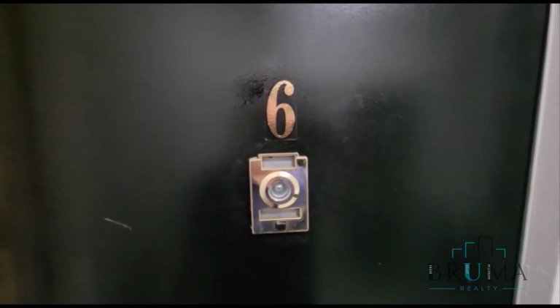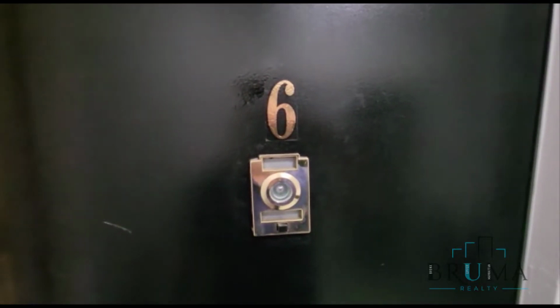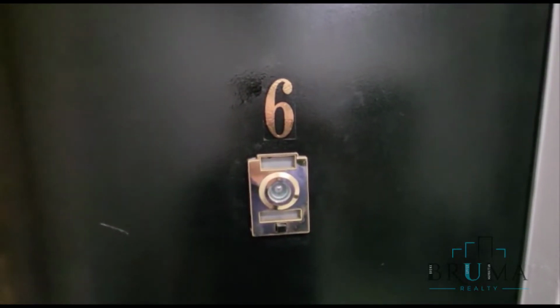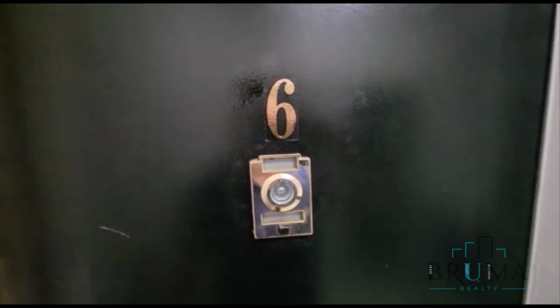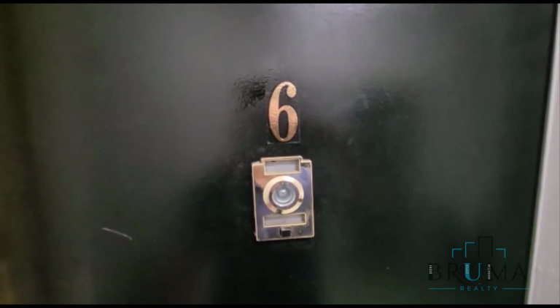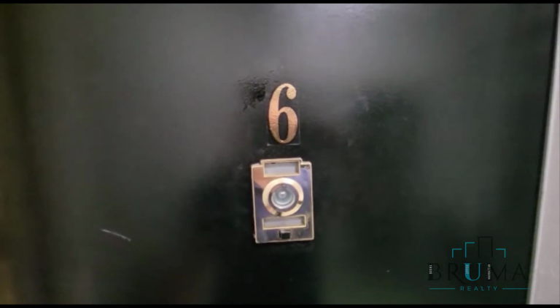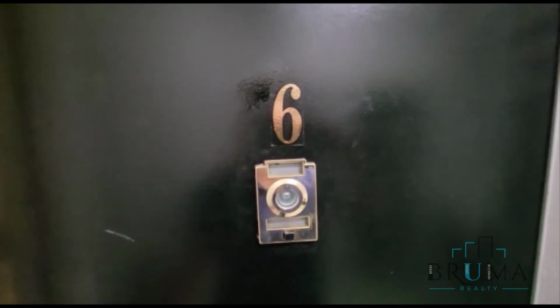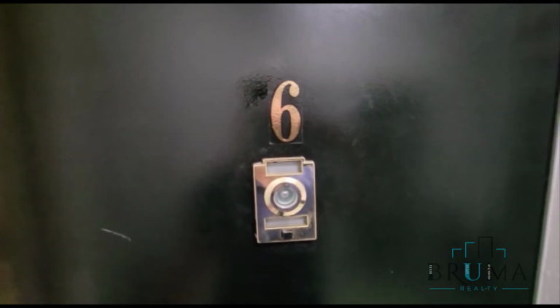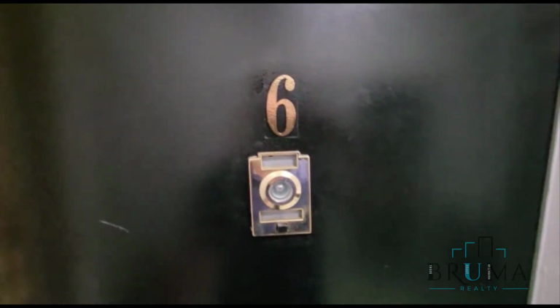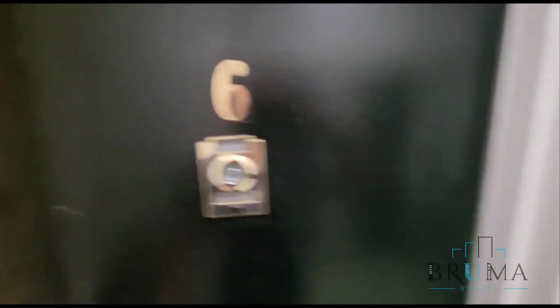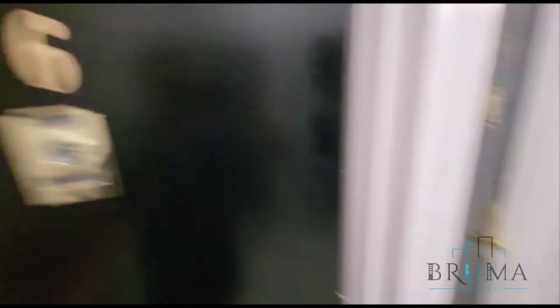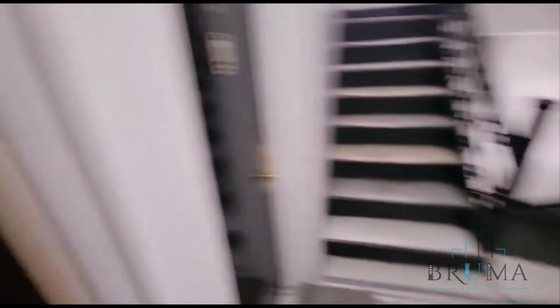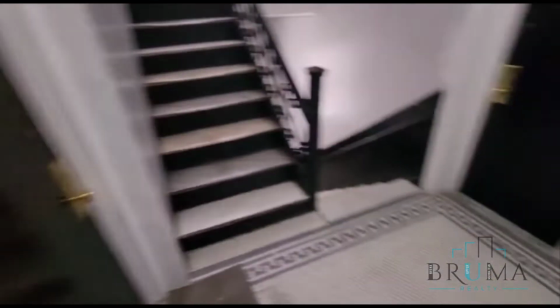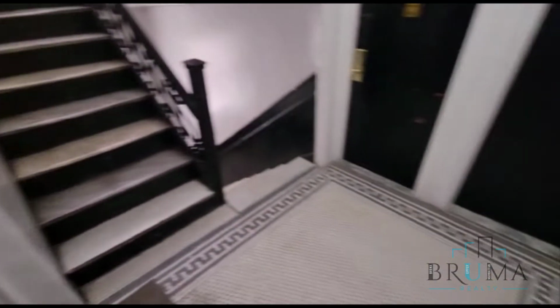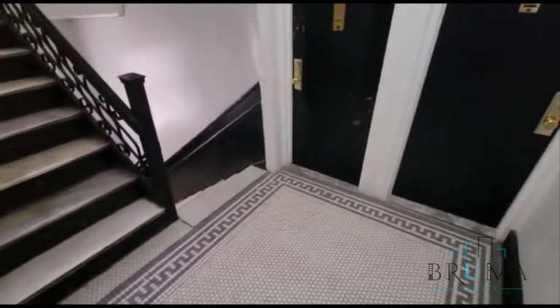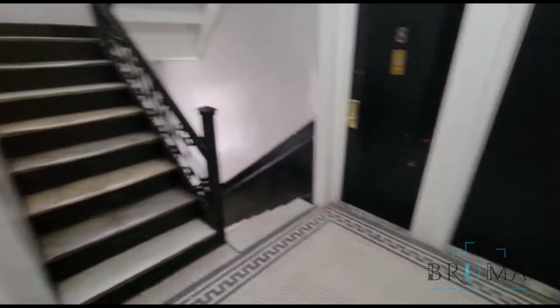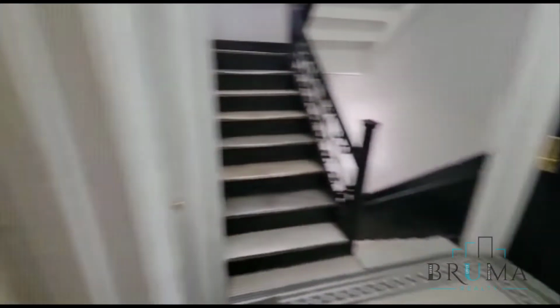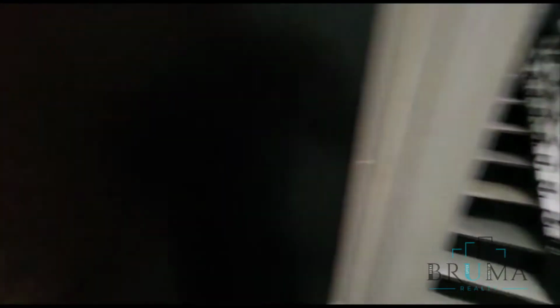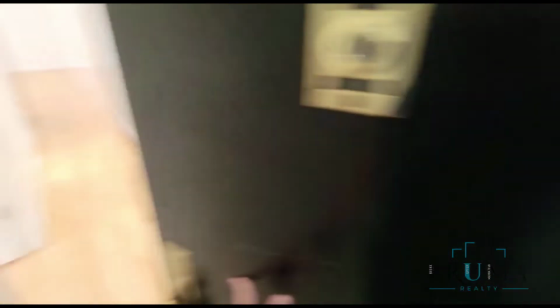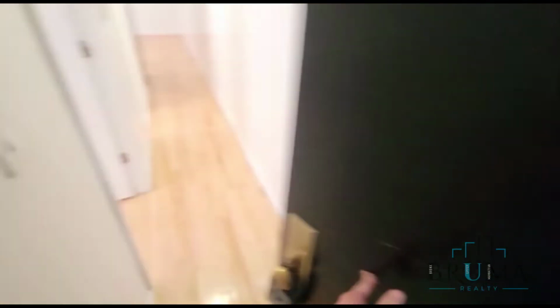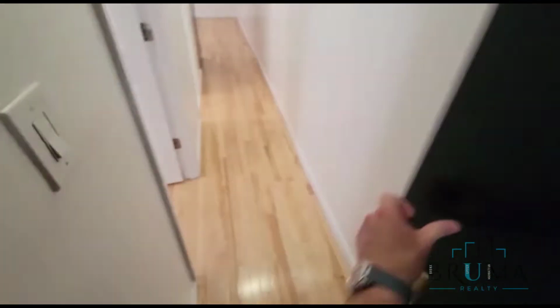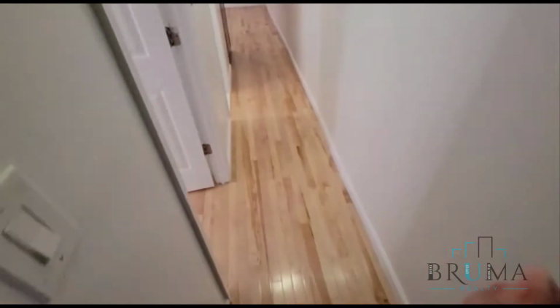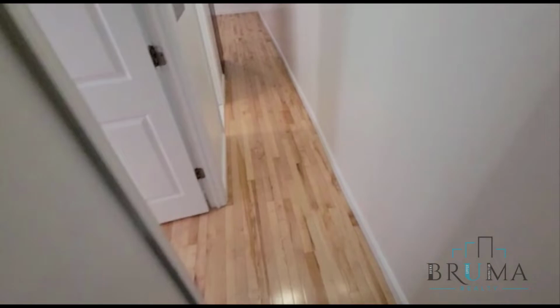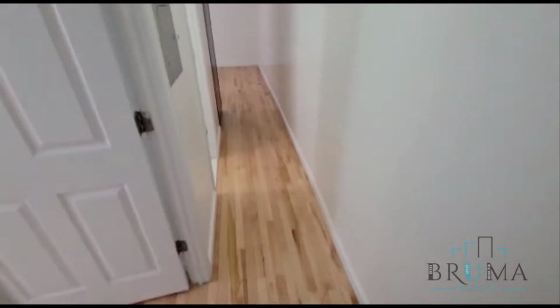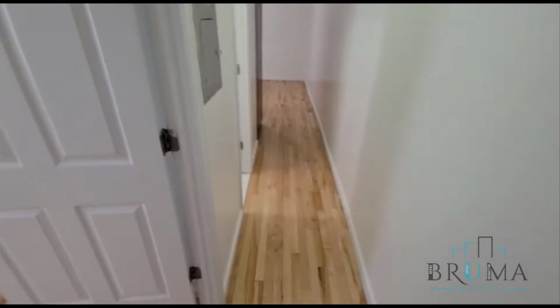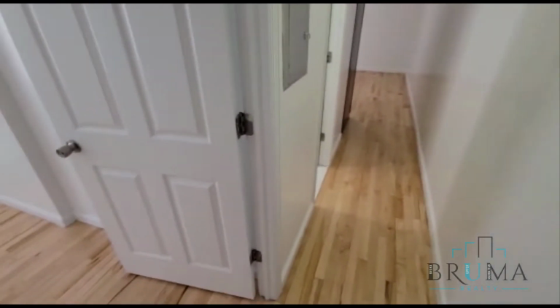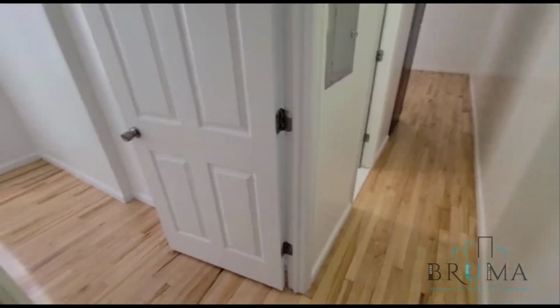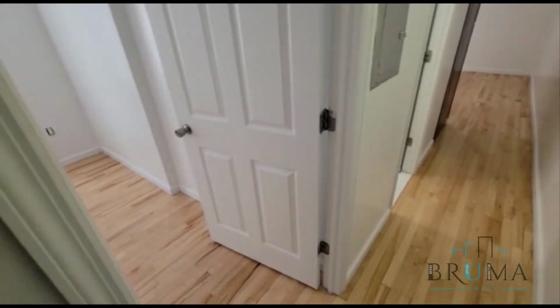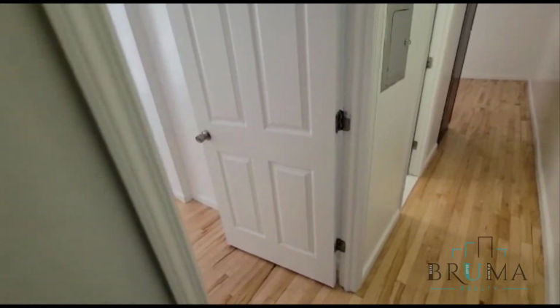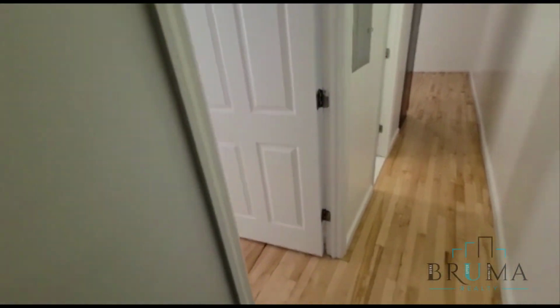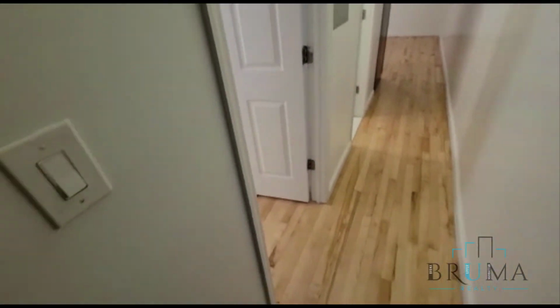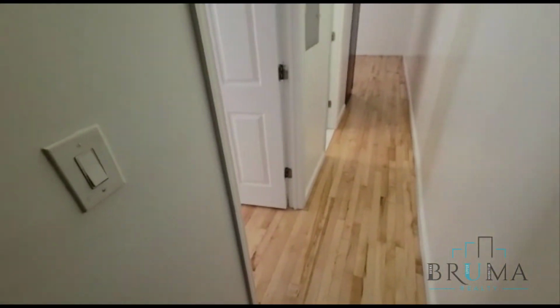510 West 148th is apartment number 6. This is a 4-bedroom apartment on the second floor of a walk-up building.